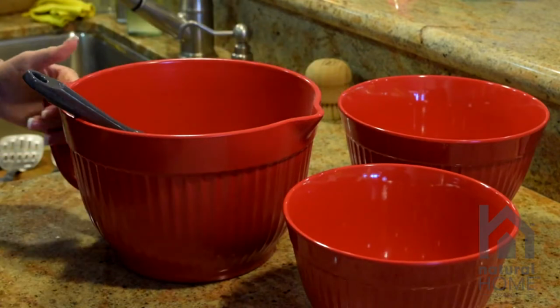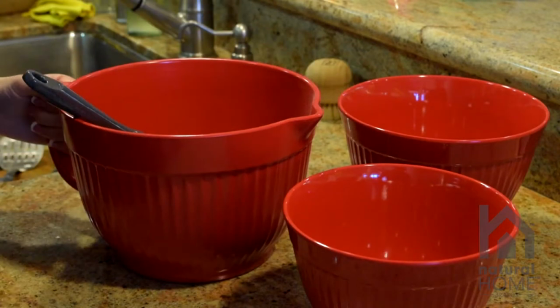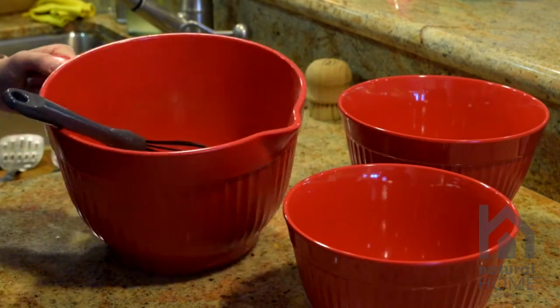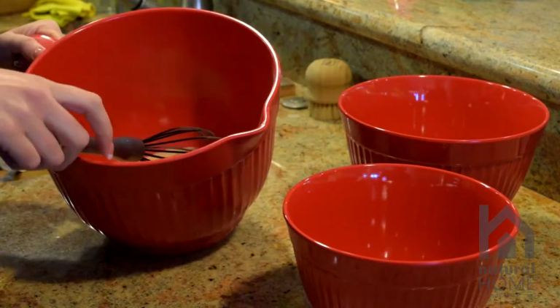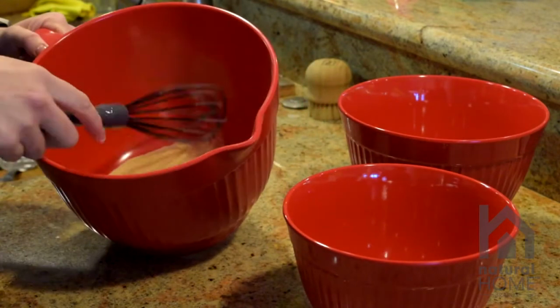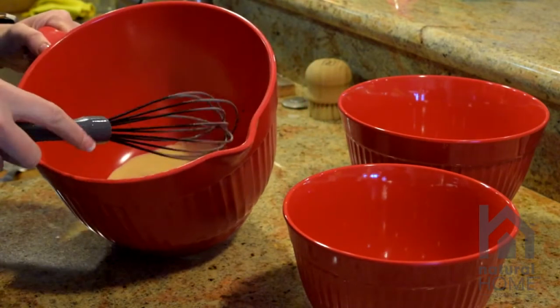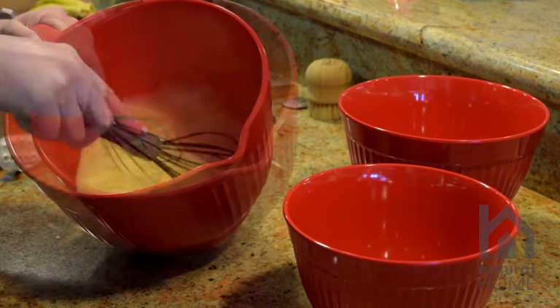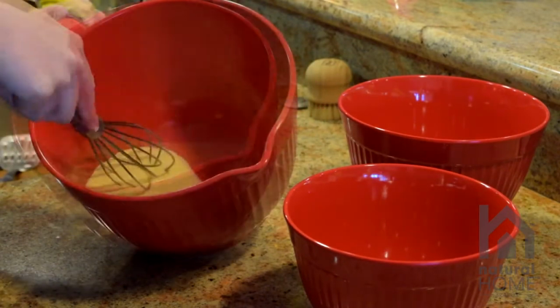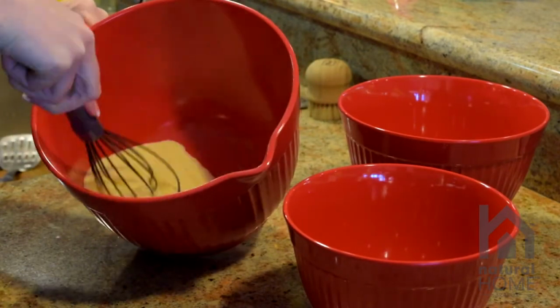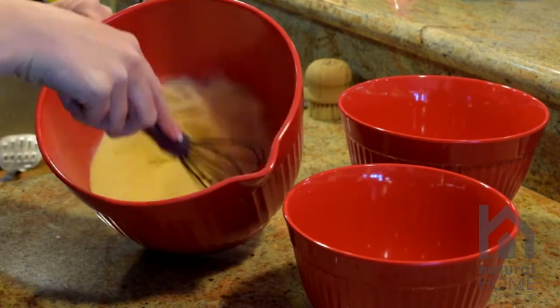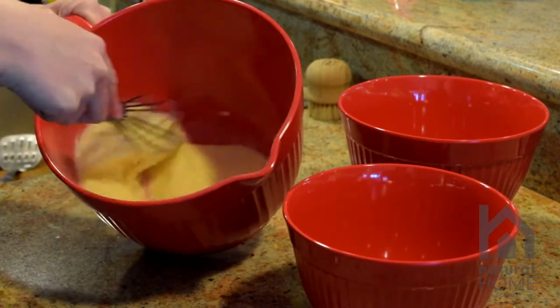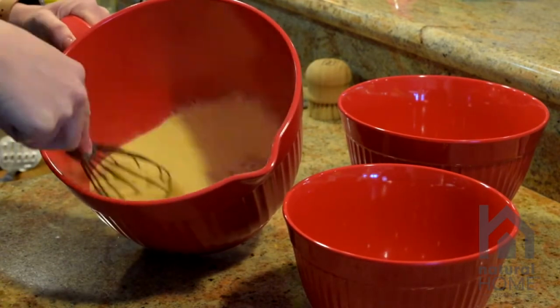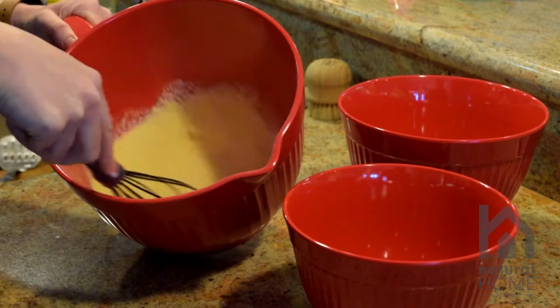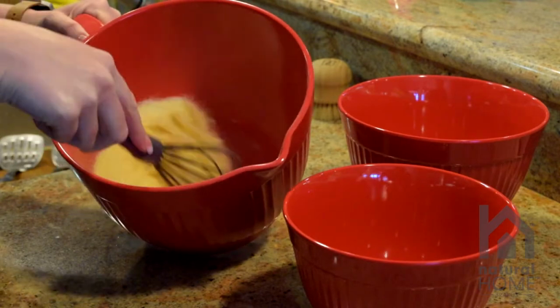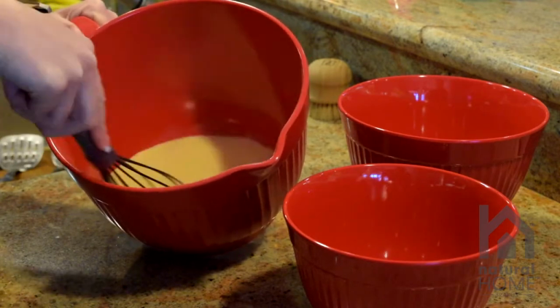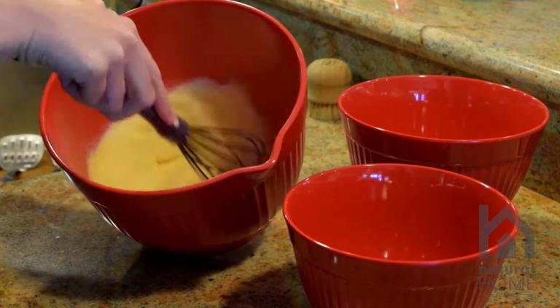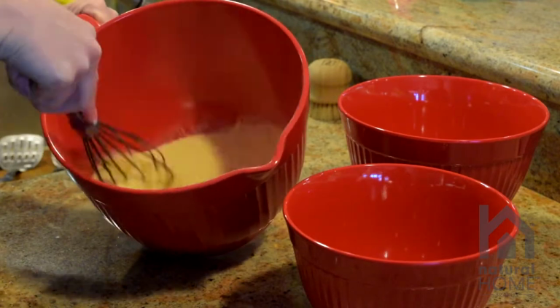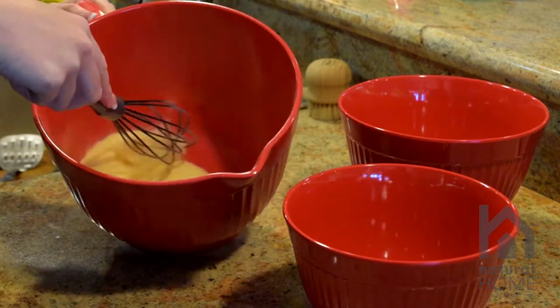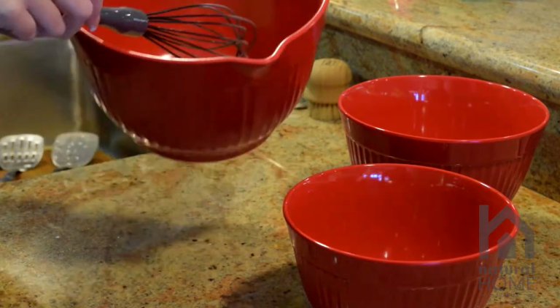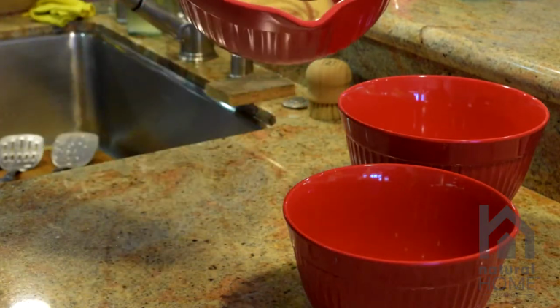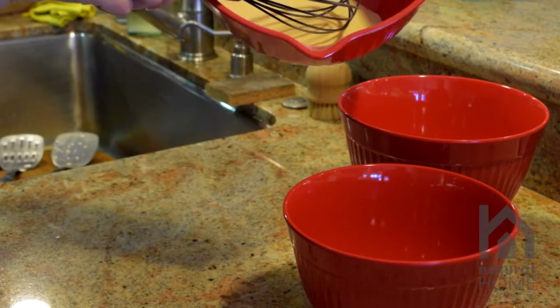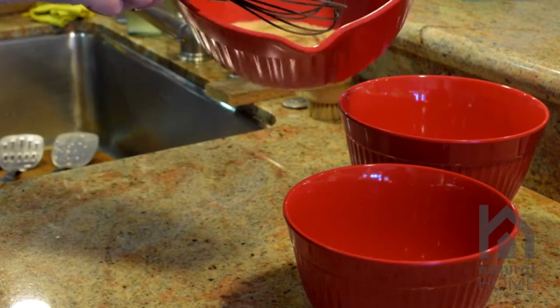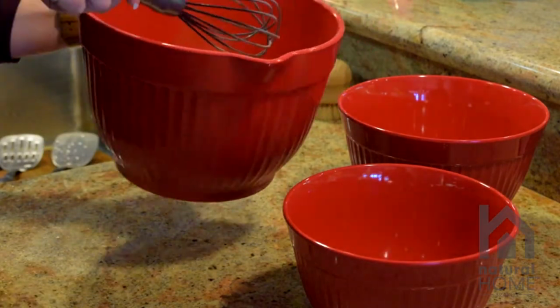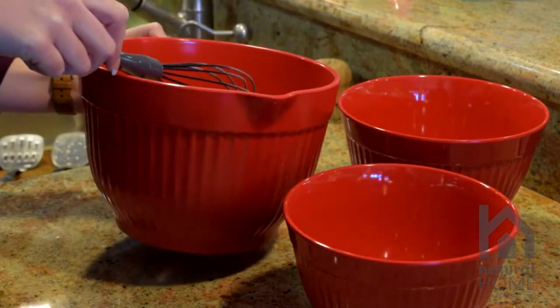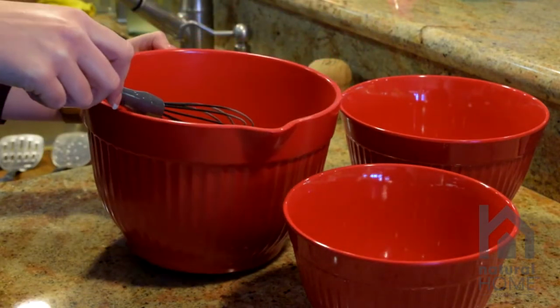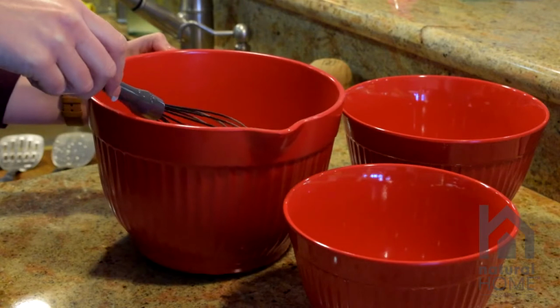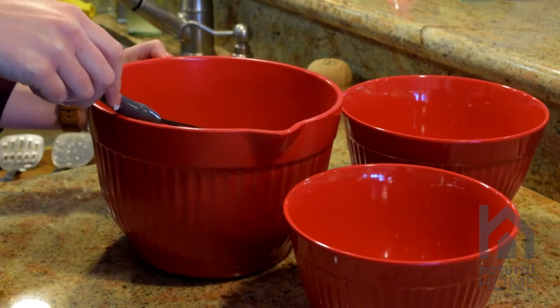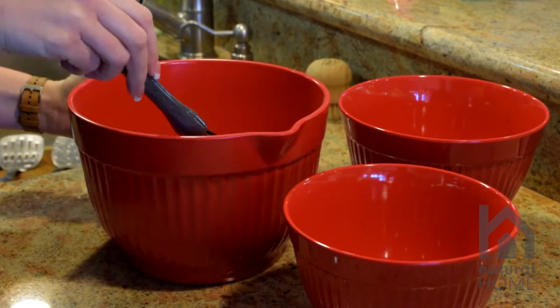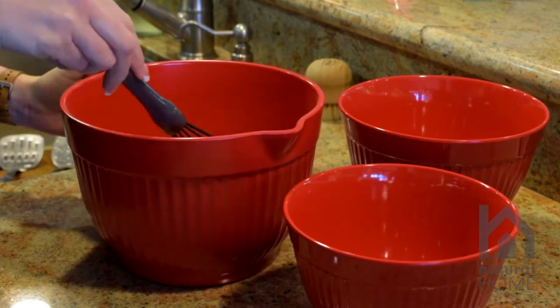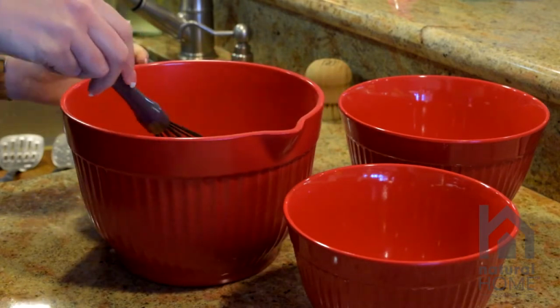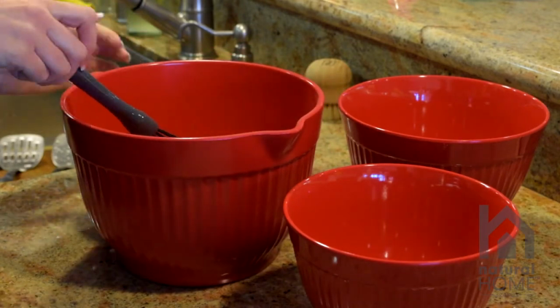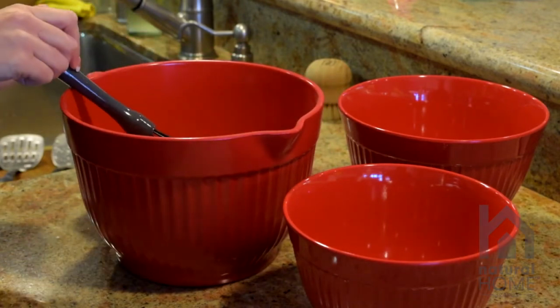With the handle it makes it easy to get a good grip and to whisk your baking ingredients really easily, and when you're ready you can pour your pancake batter — whatever you have going — into wherever you need to go for your baking dish.